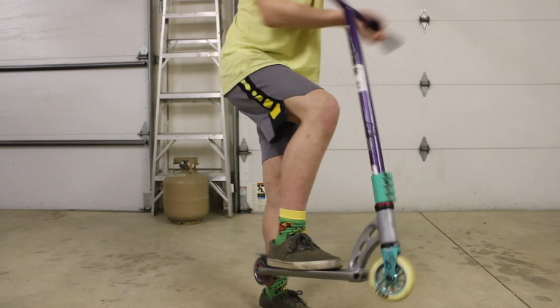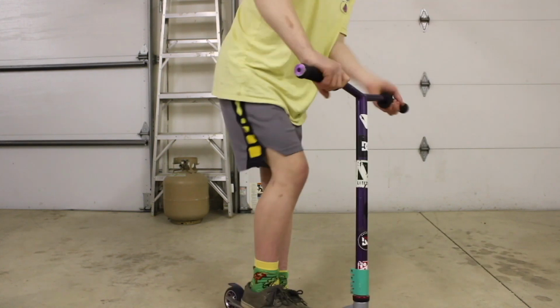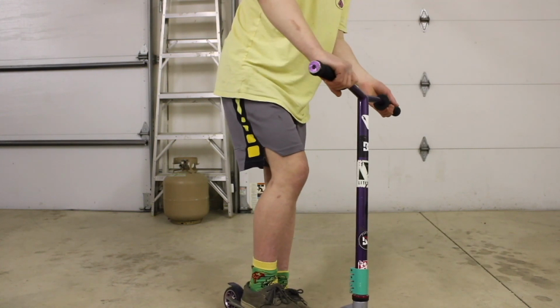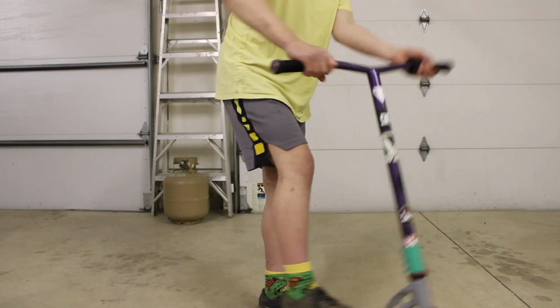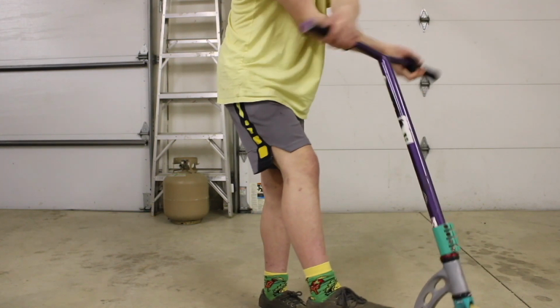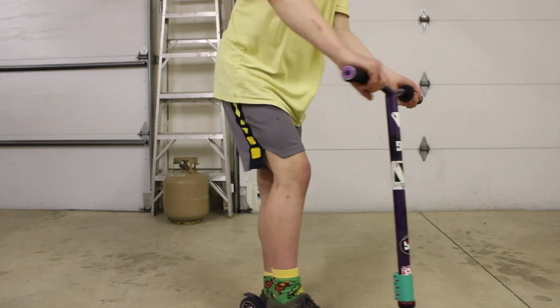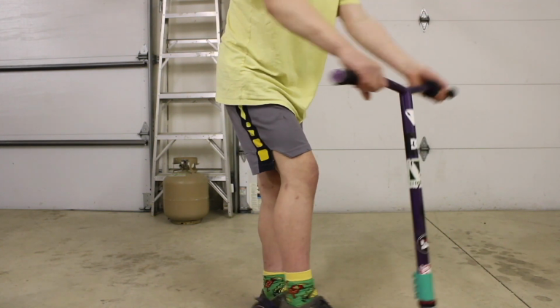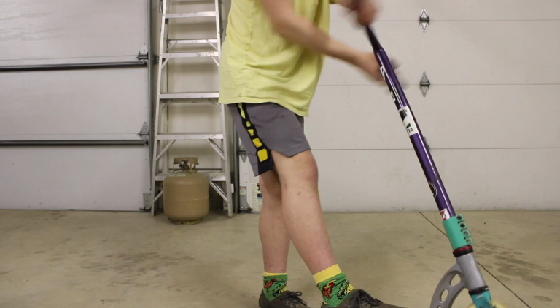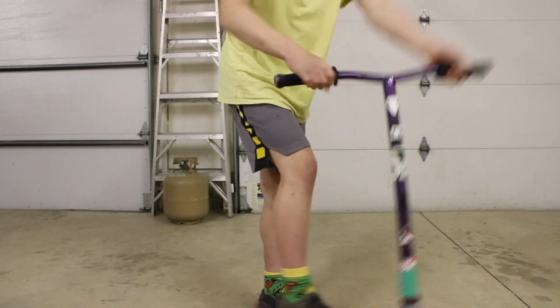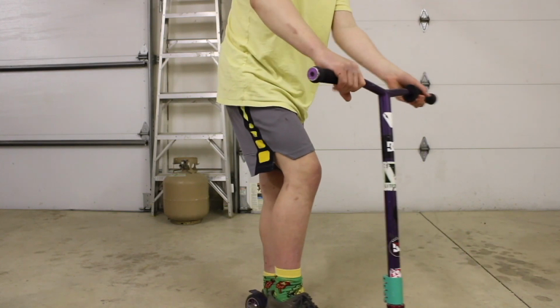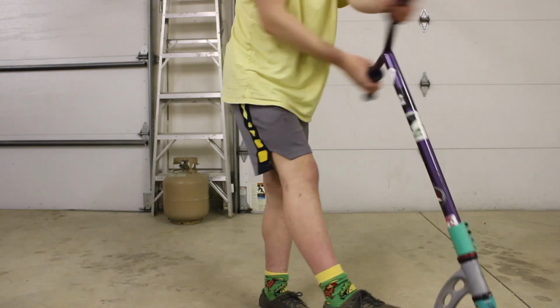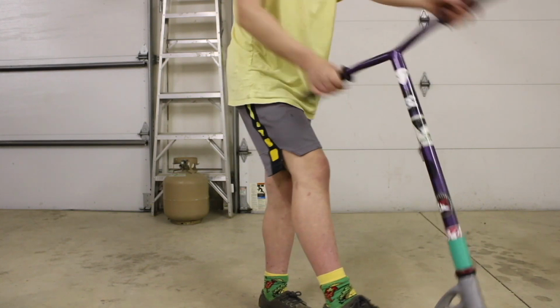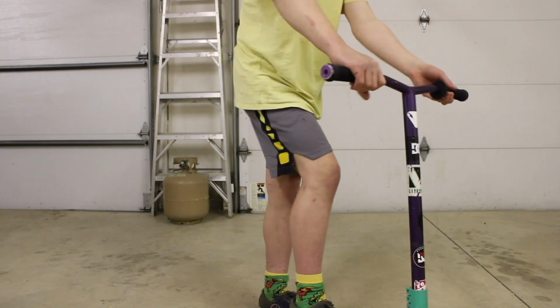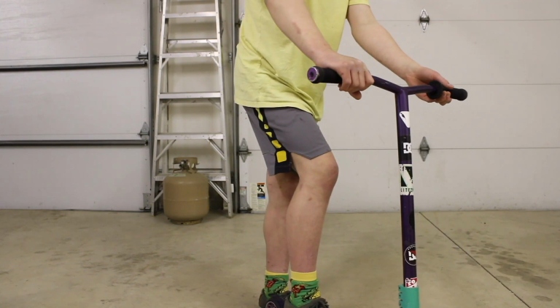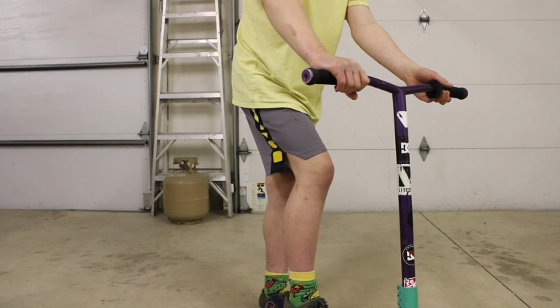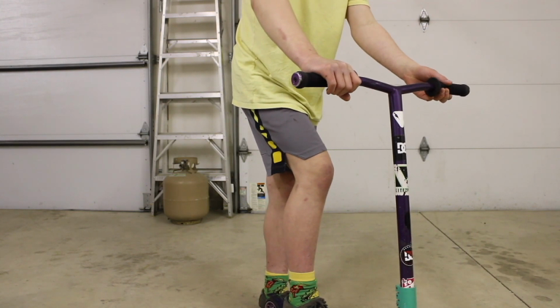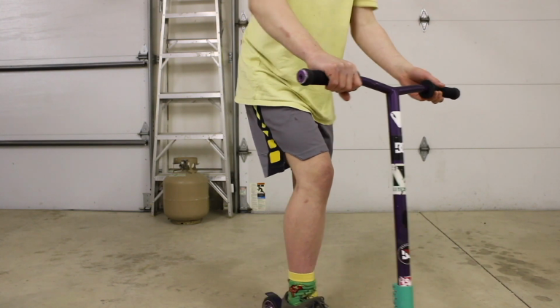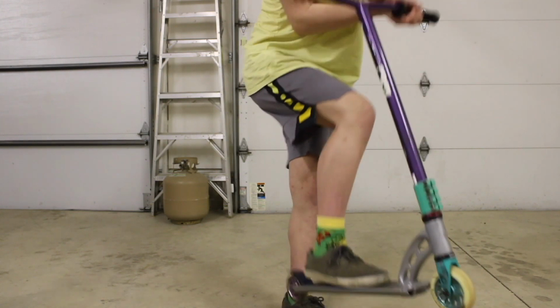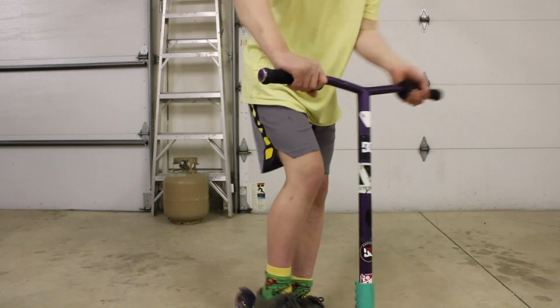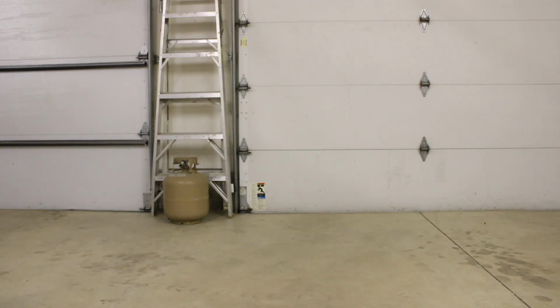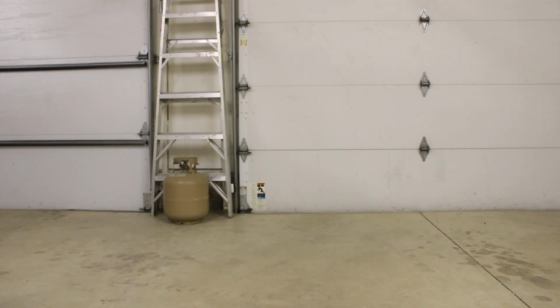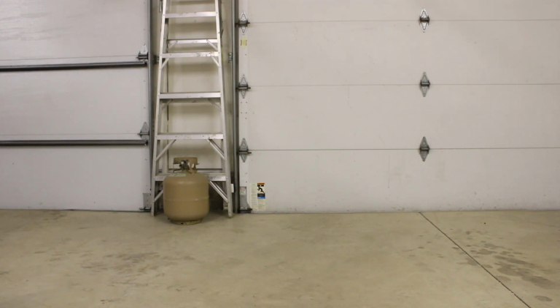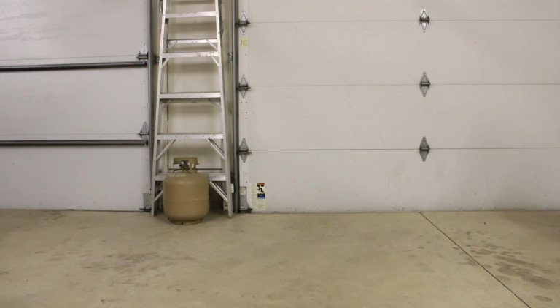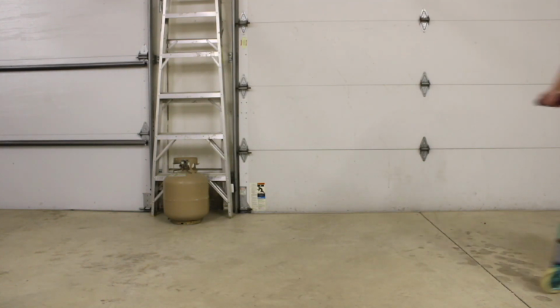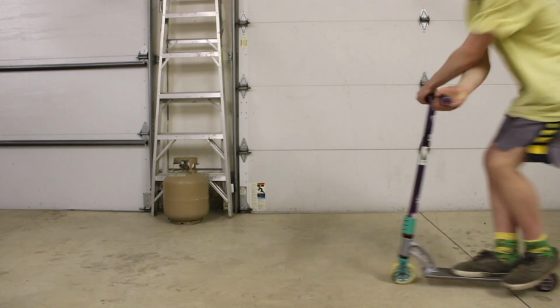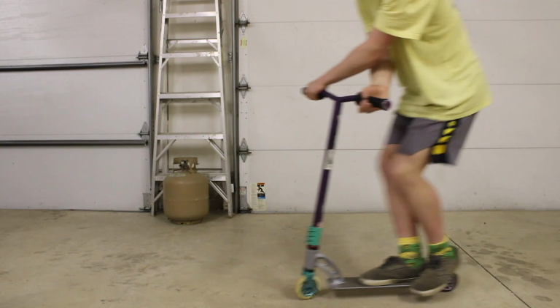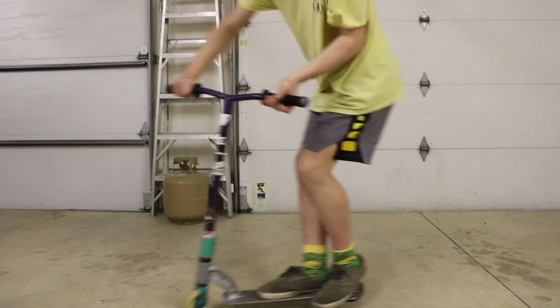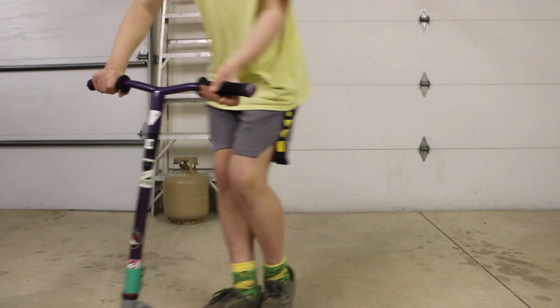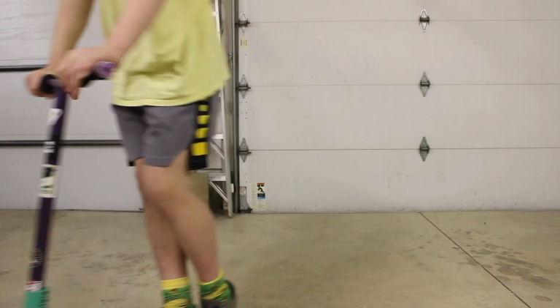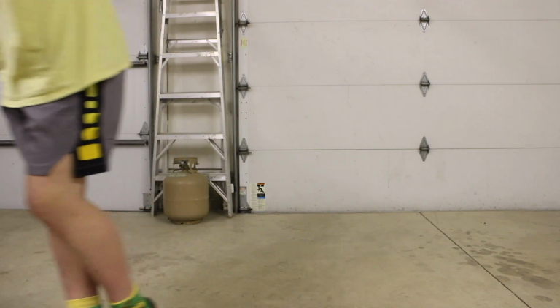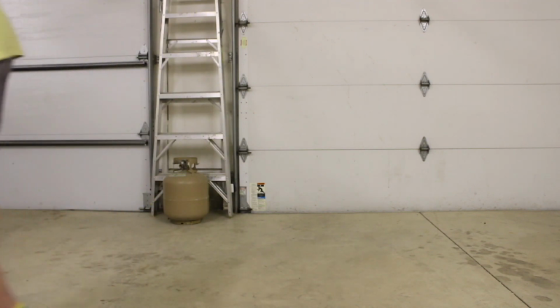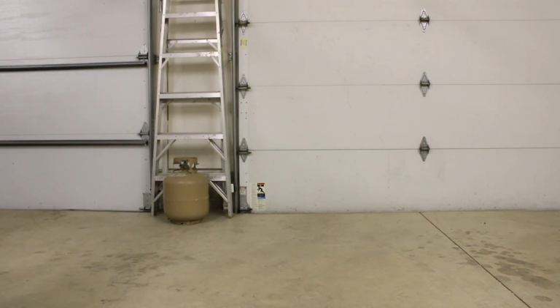If this is too hard, you can also try doing a manual to x-up. I would recommend starting with the manual to x-up and then moving to the bunny hop version if it's too hard. Another way of doing this trick is by doing half an x-up, rolling, and then doing another half x-up. It looks pretty cool, and that's the x-up.